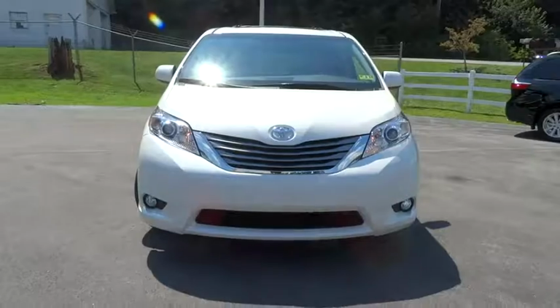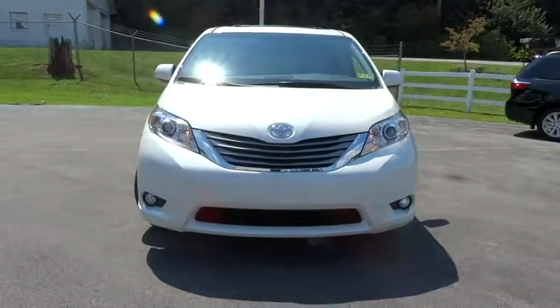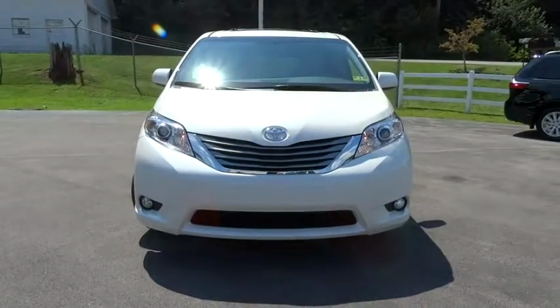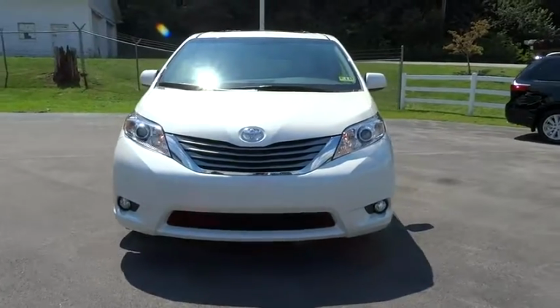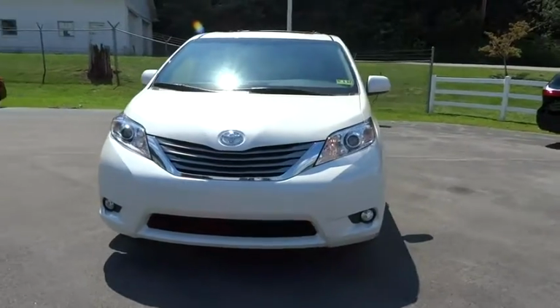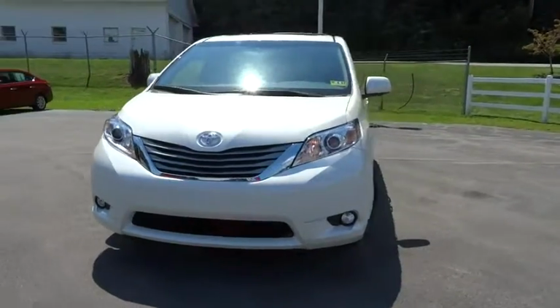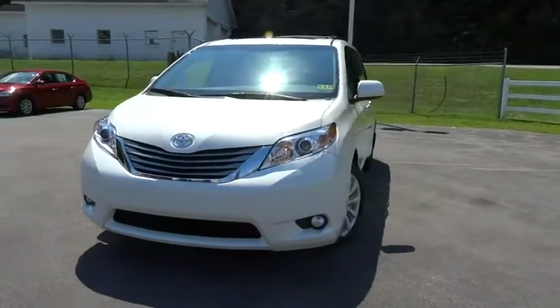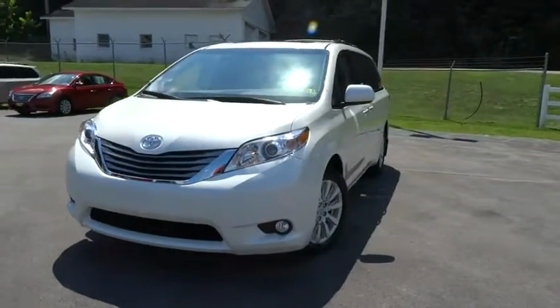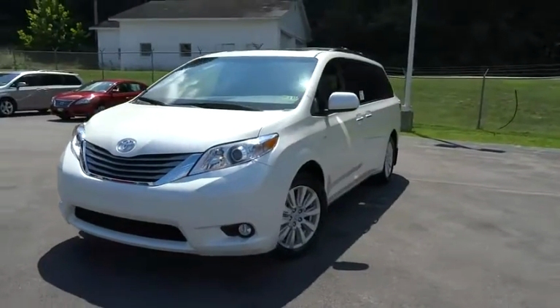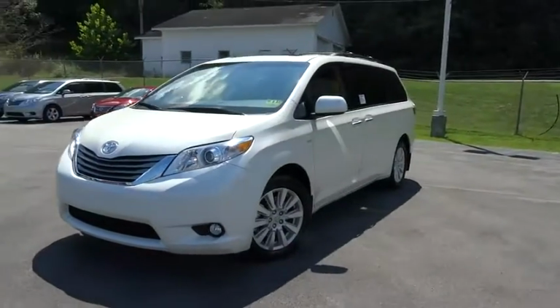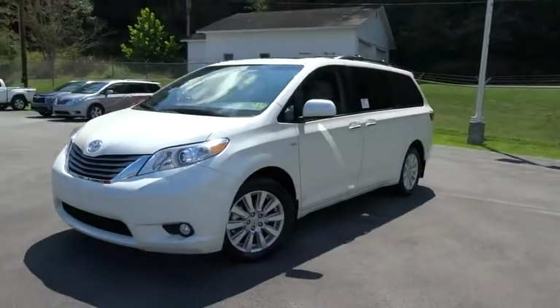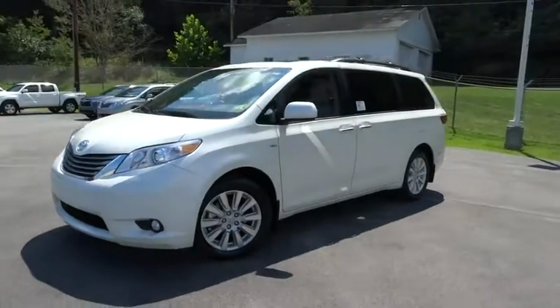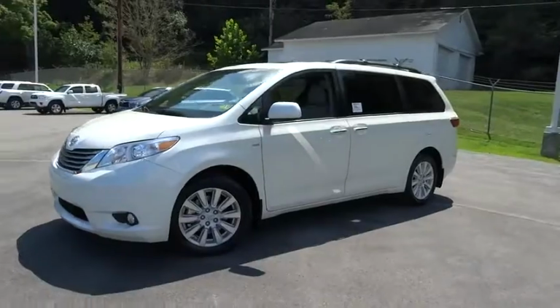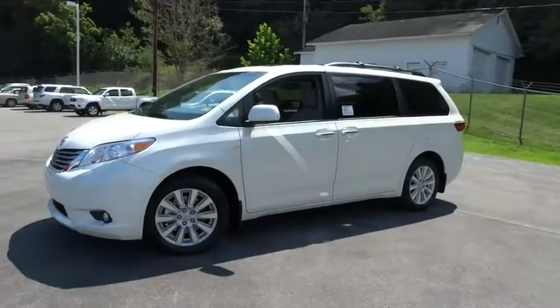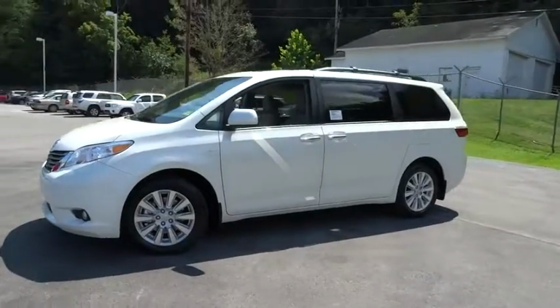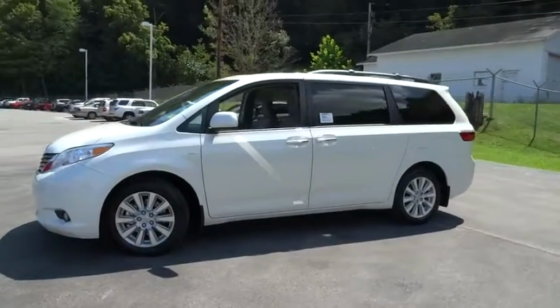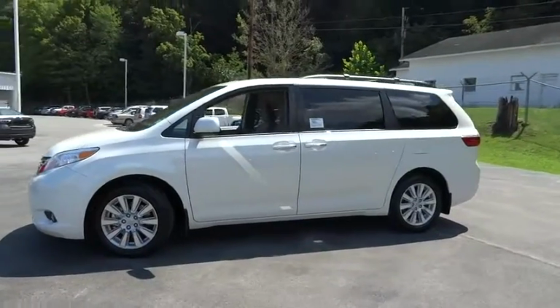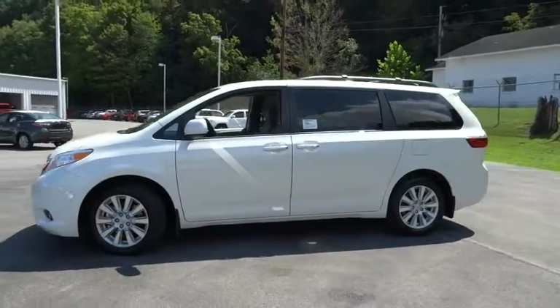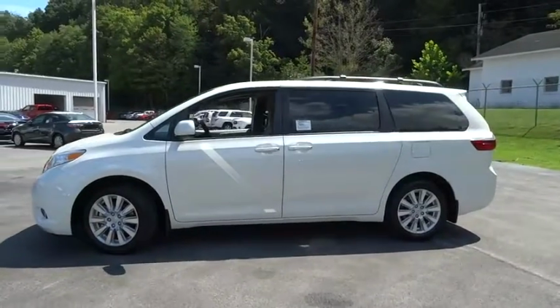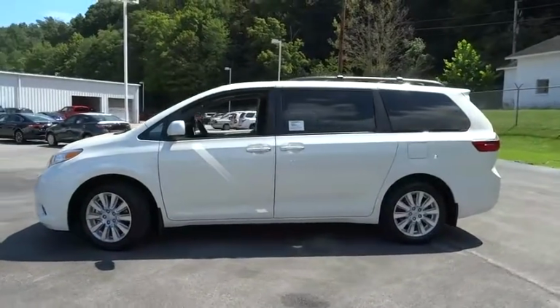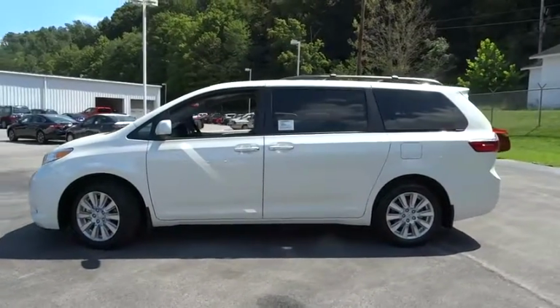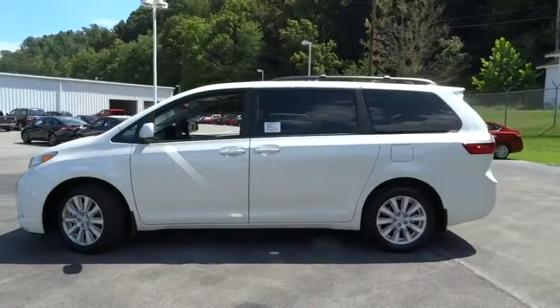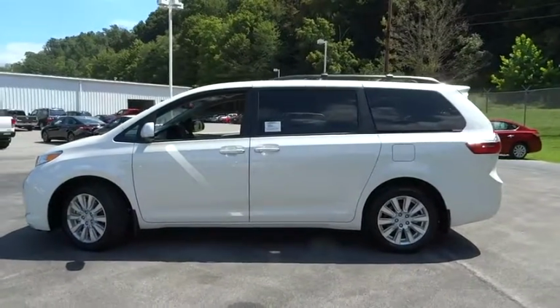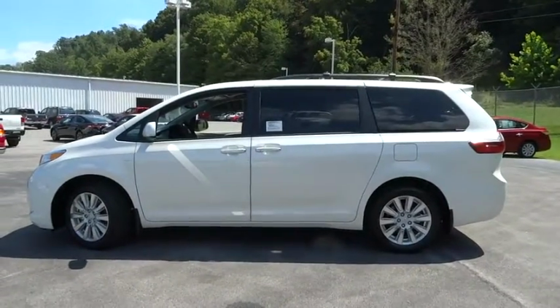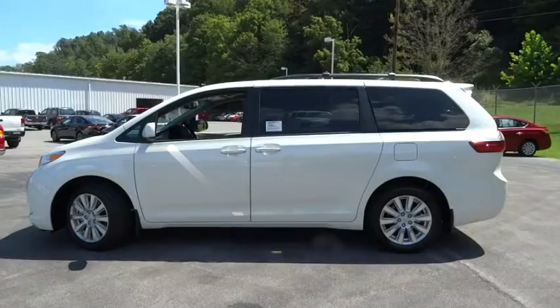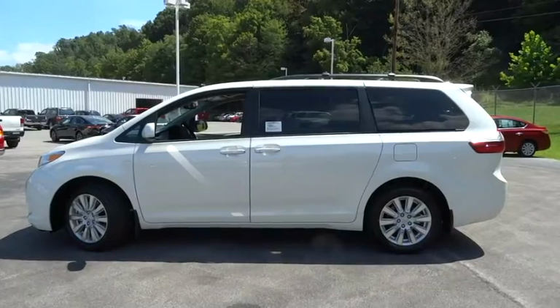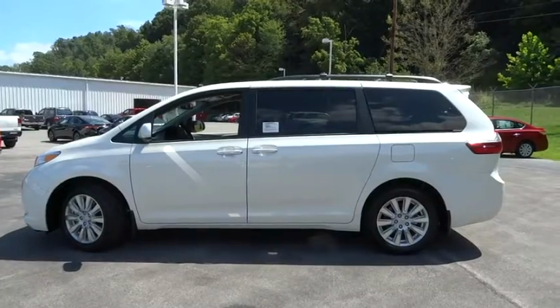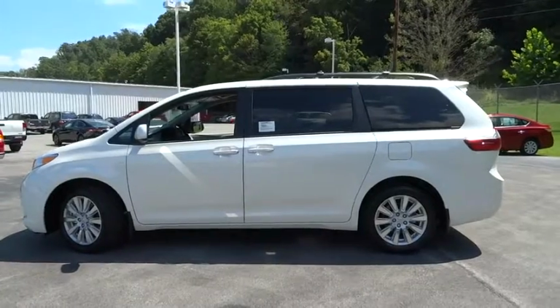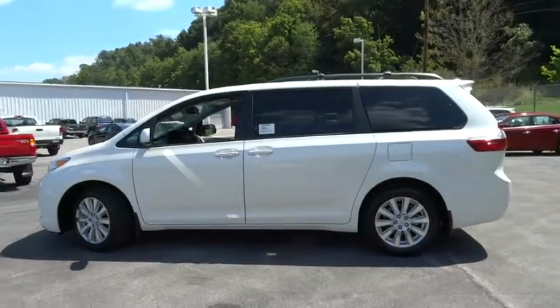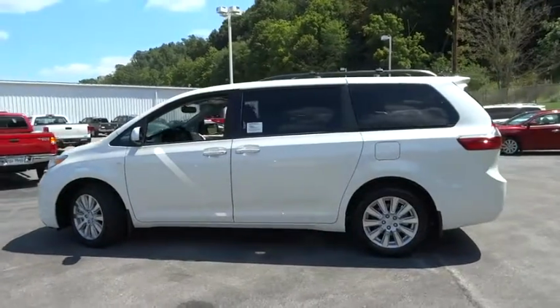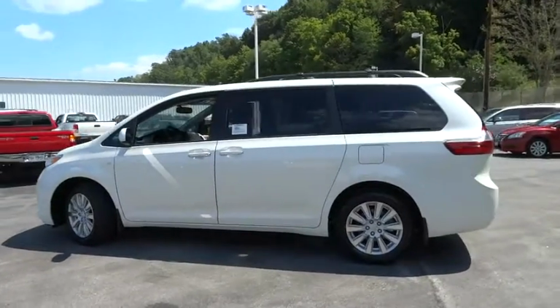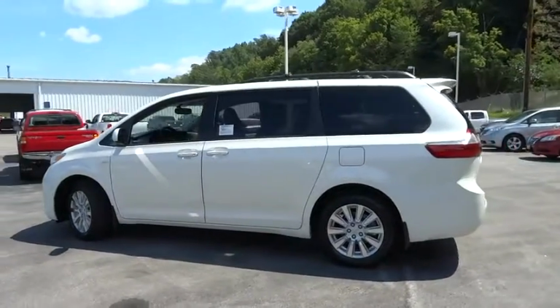The 2017 Toyota Sienna. Sienna offers excellent overall quality and long-term dependability, making it a hassle-free vehicle to drive day in and day out while contributing to peace of mind on long road trips.